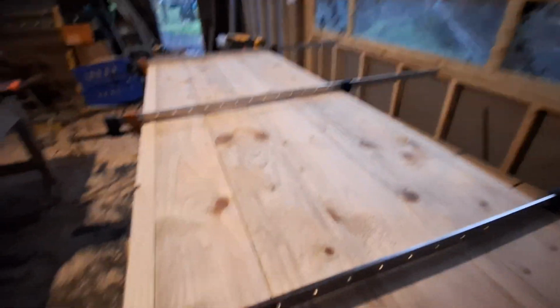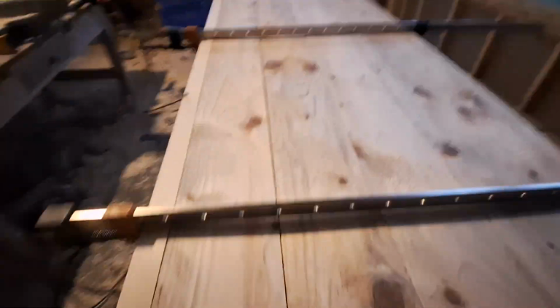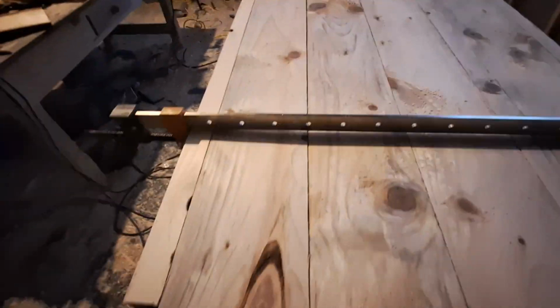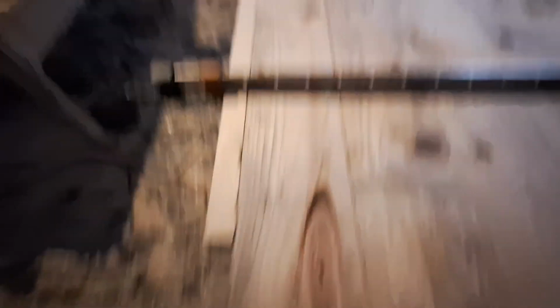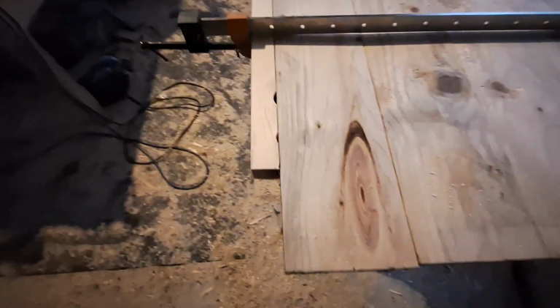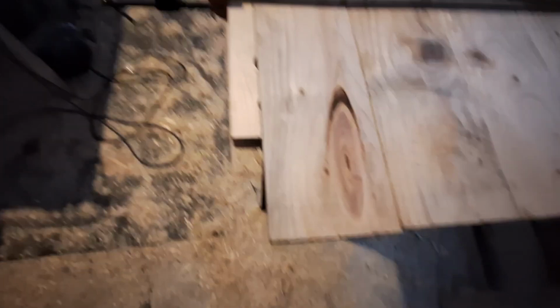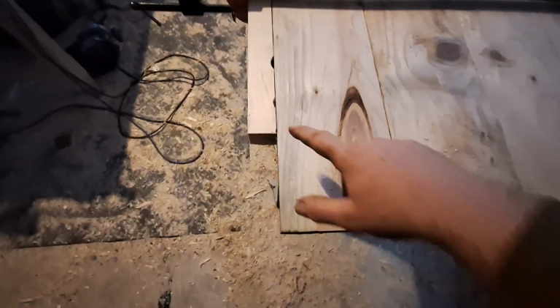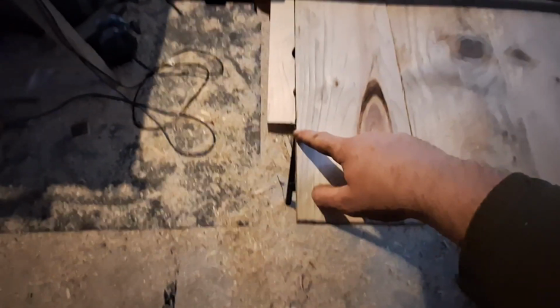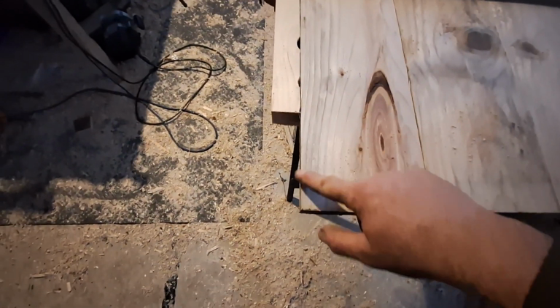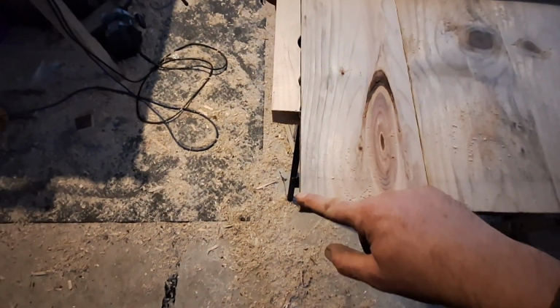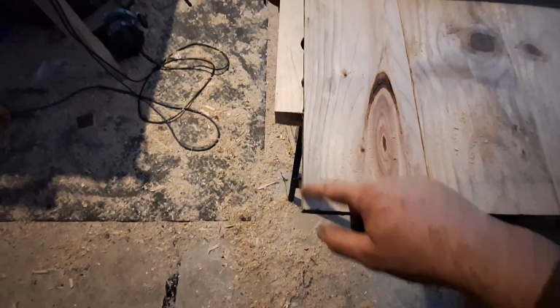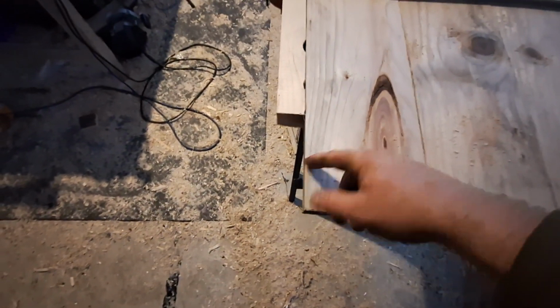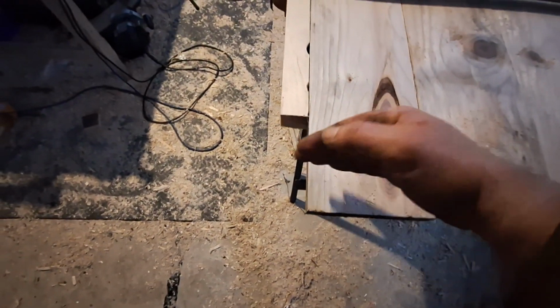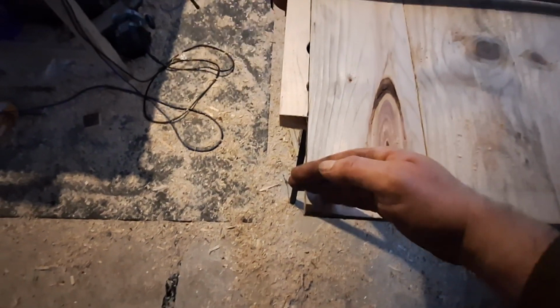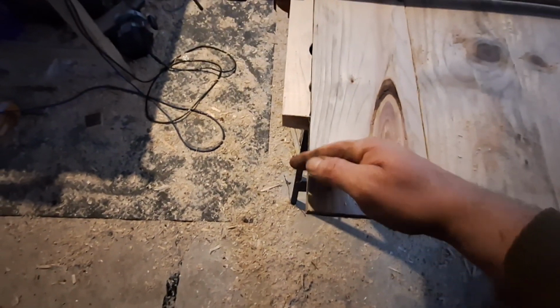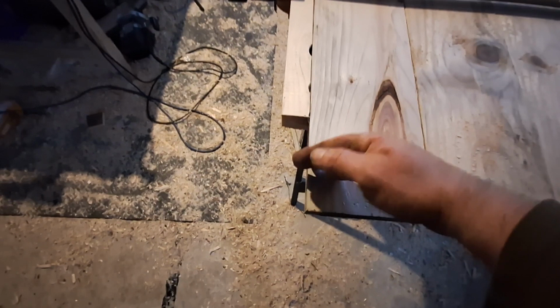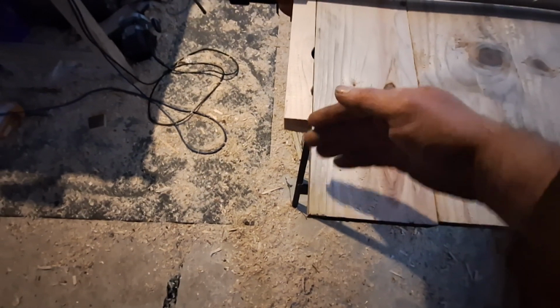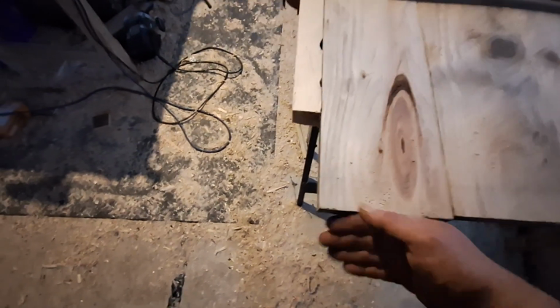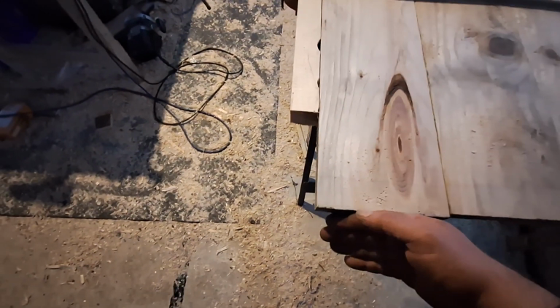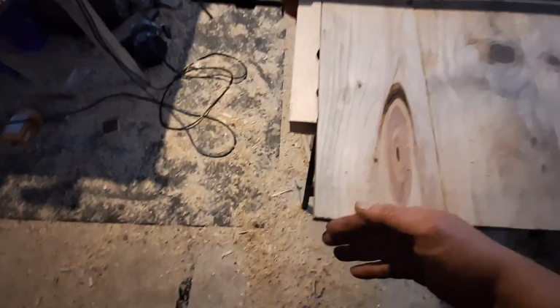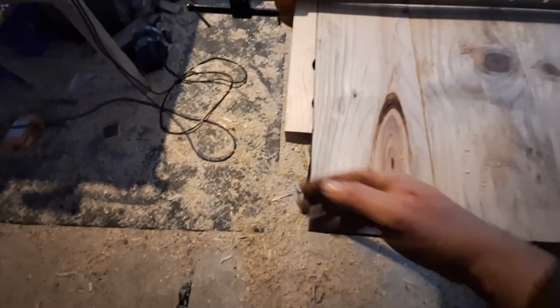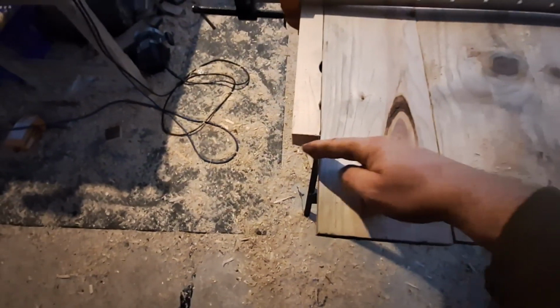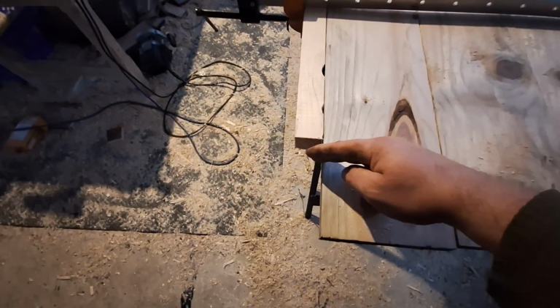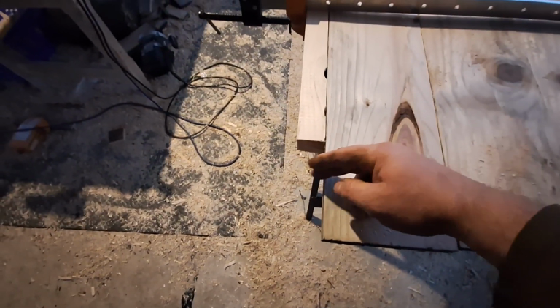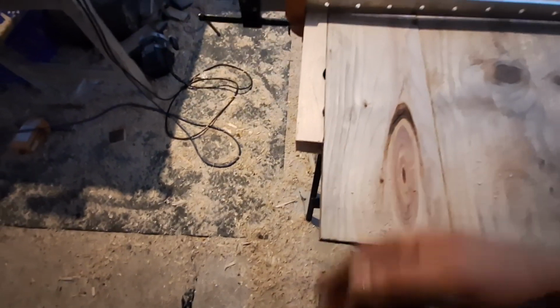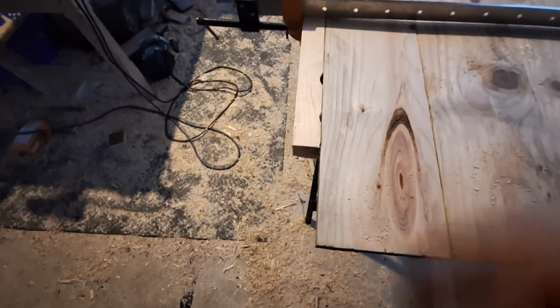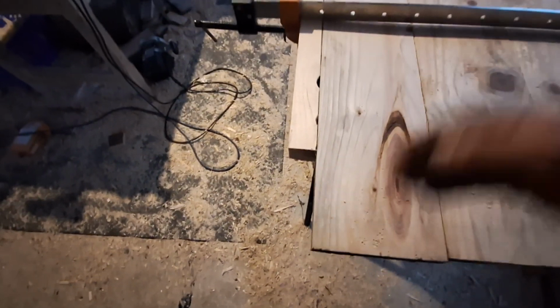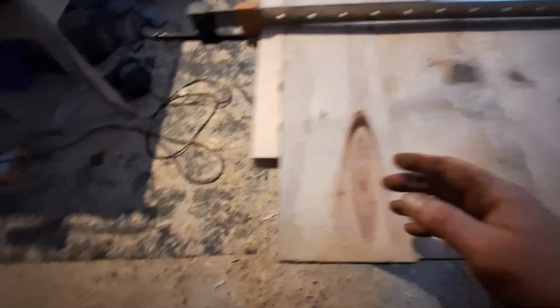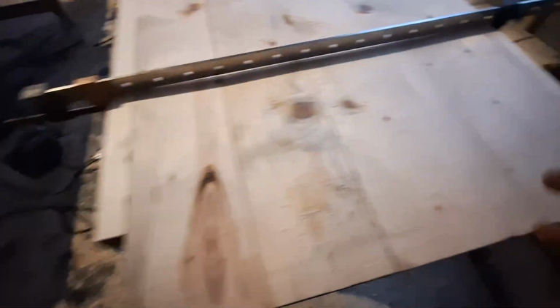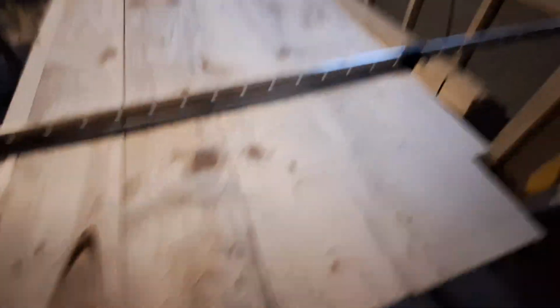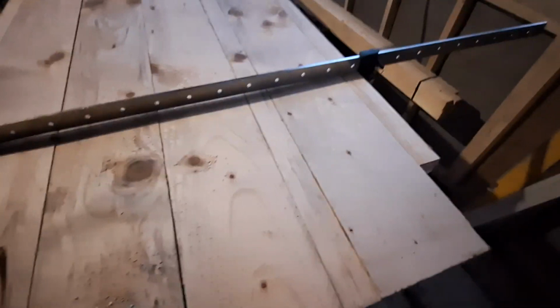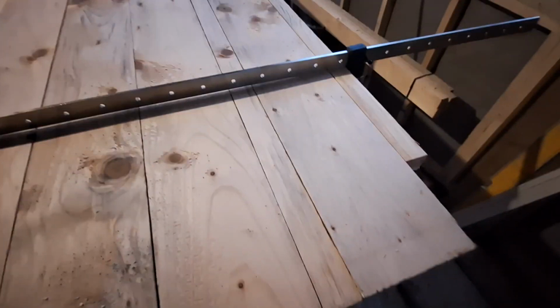But this is the door, guys. I have this sticking down here on purpose because there's a lip that I want the door to go over on the actual concrete, so the wind doesn't blow in — and it makes it quite structurally strong as well.